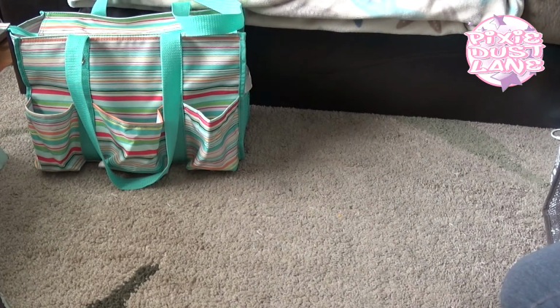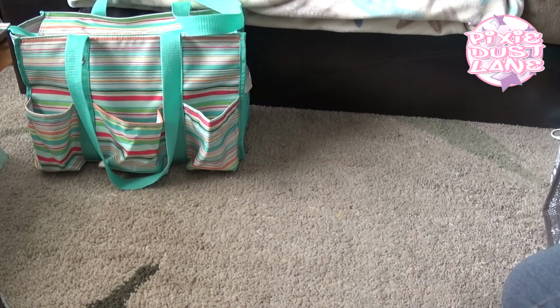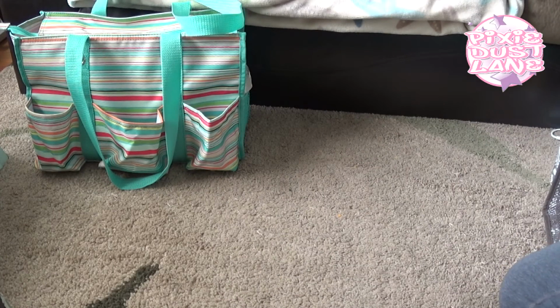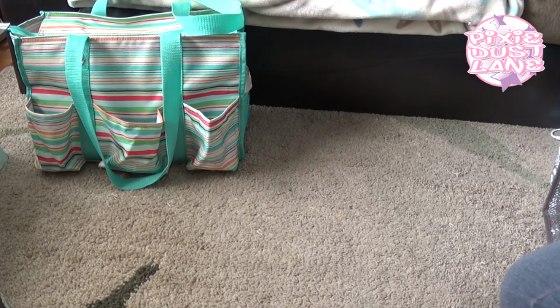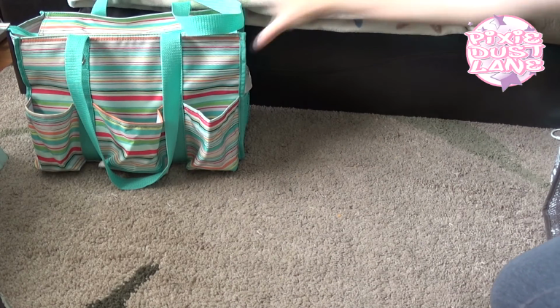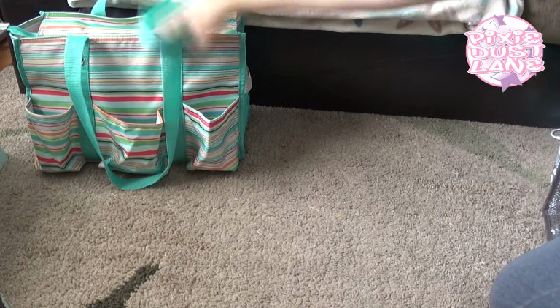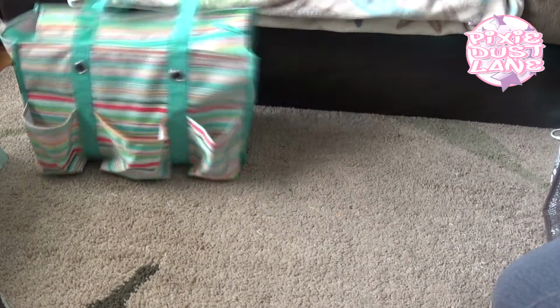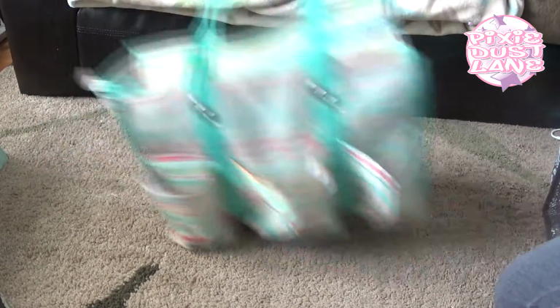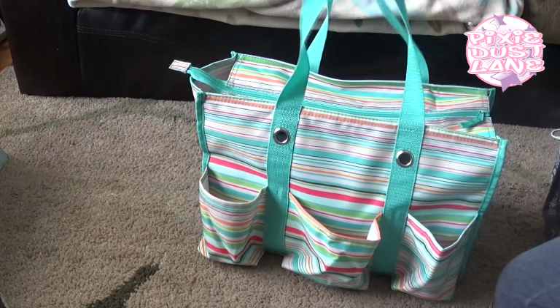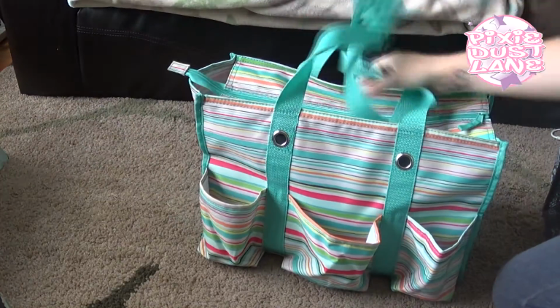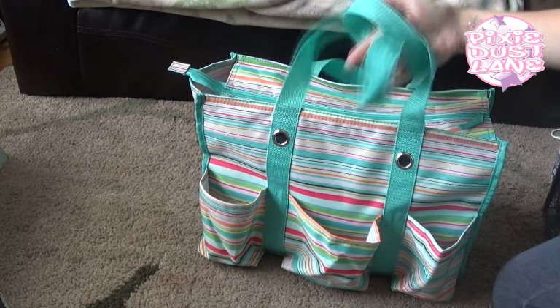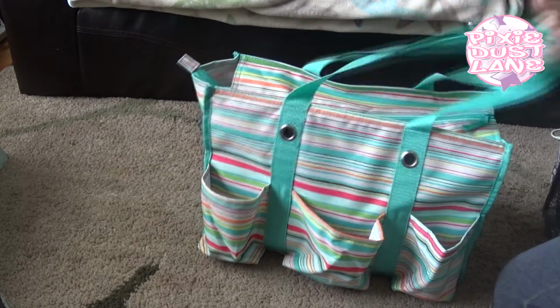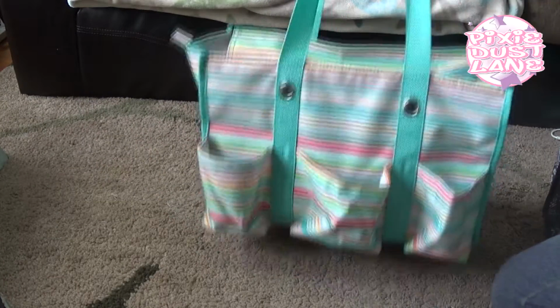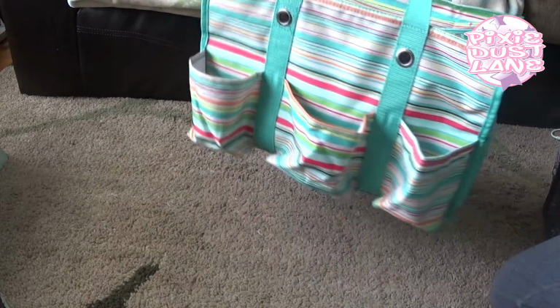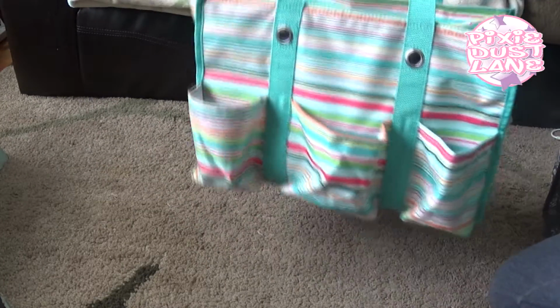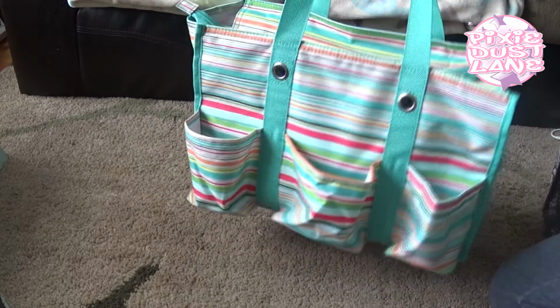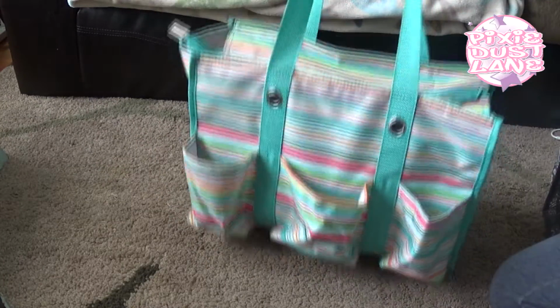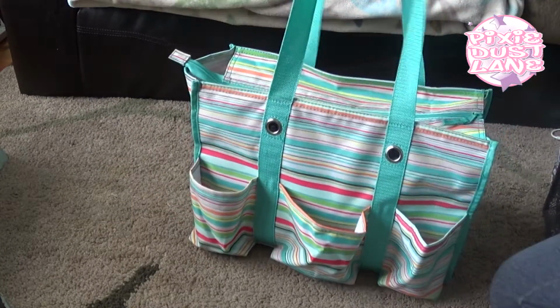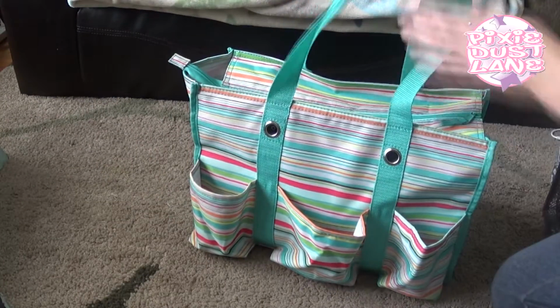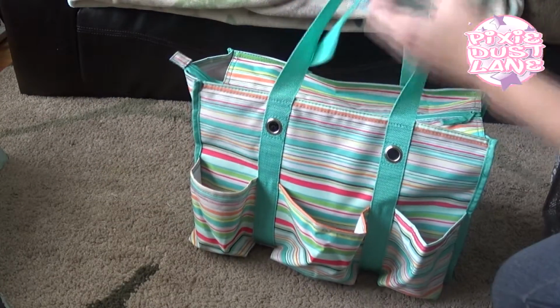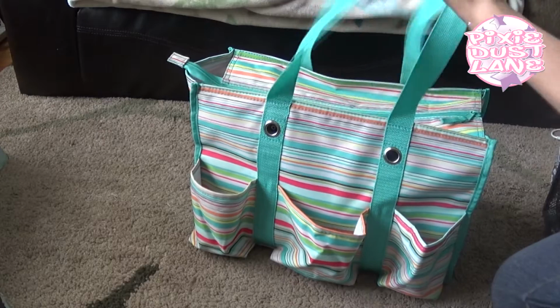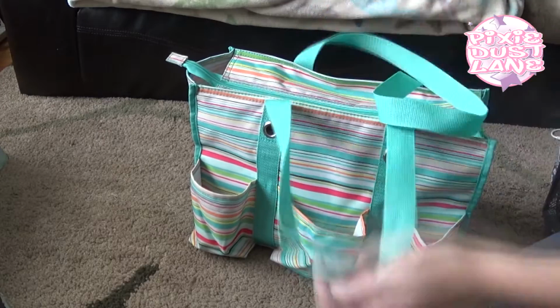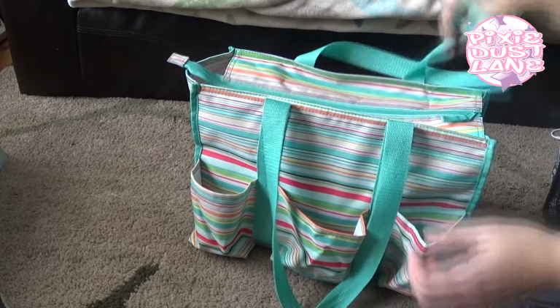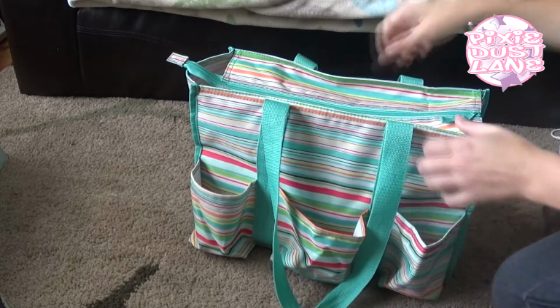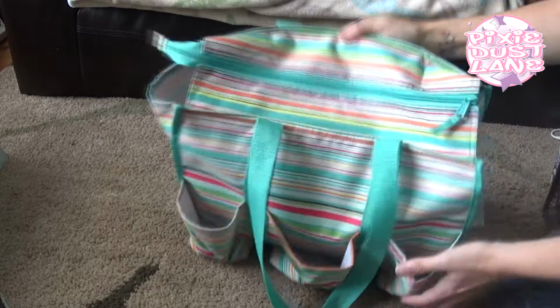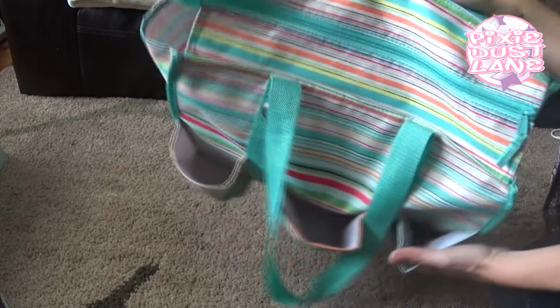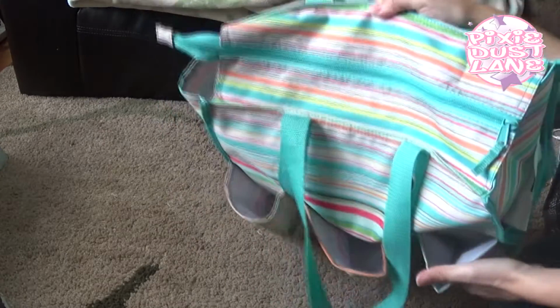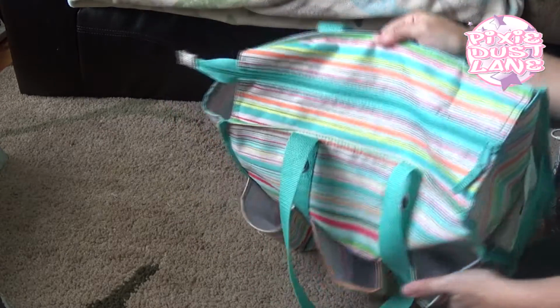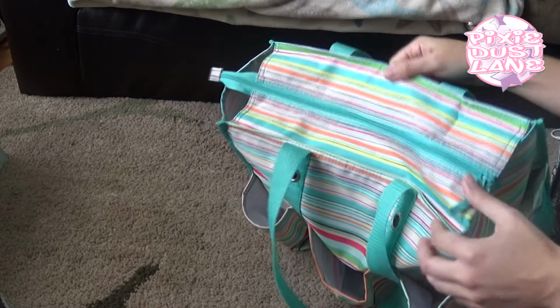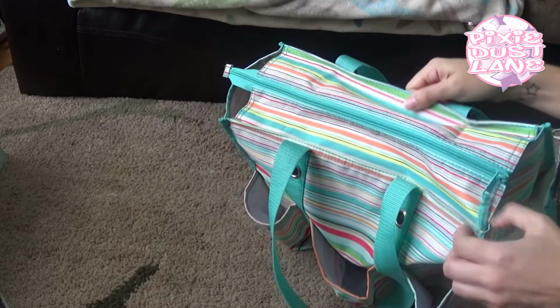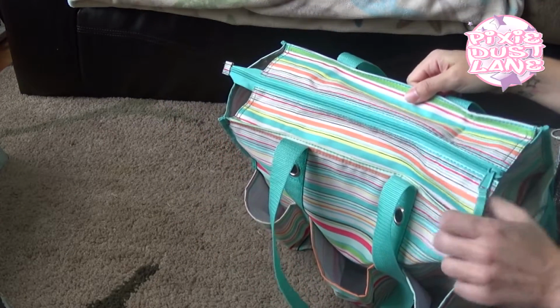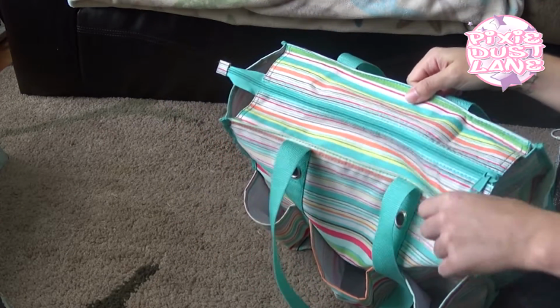This one is my most recent utility tote purchase. They recently redesigned the bag and added a zipper on top. They still sell the regular ones, but they have more of the ones with the zipper on top now.